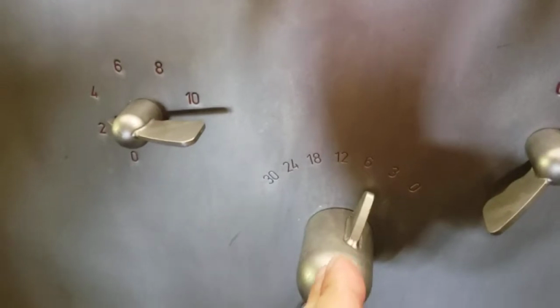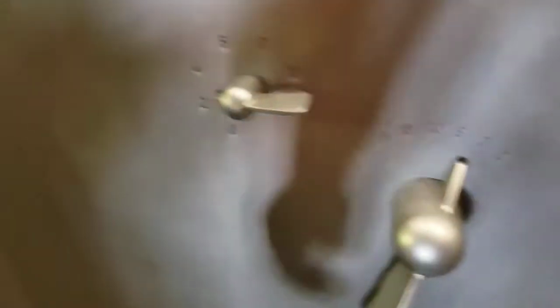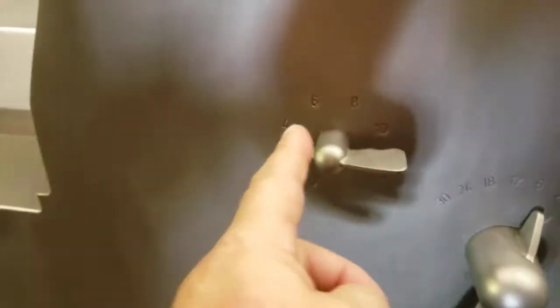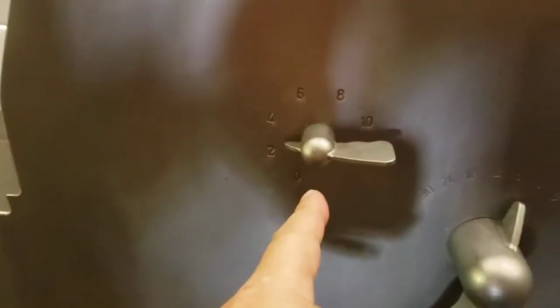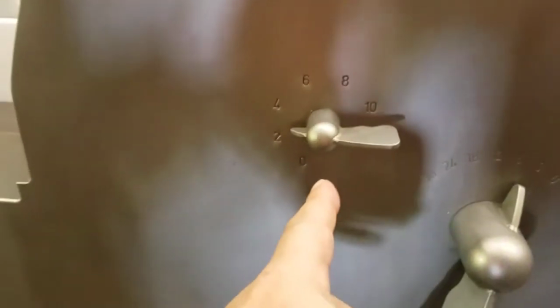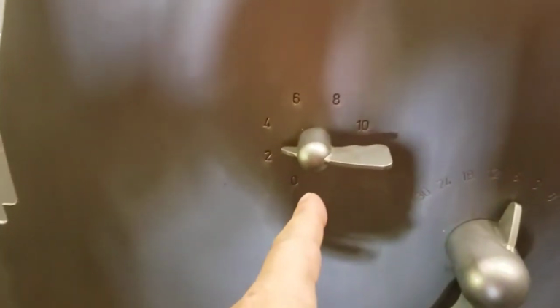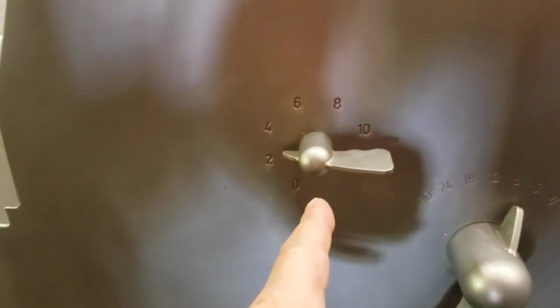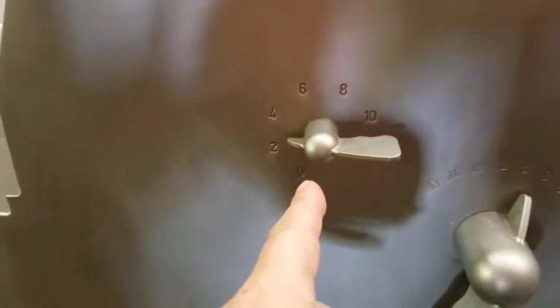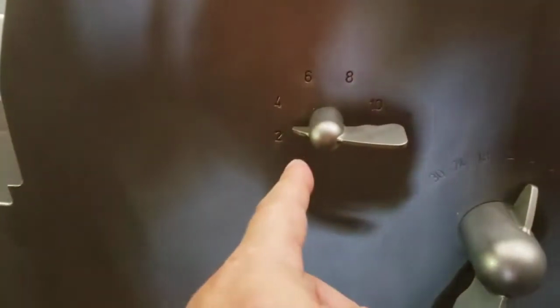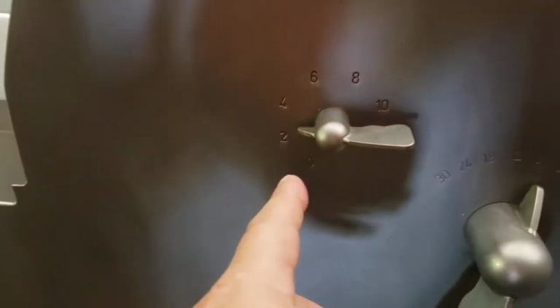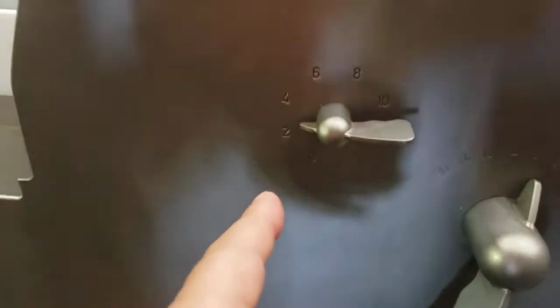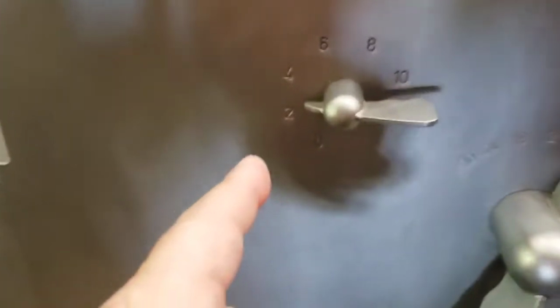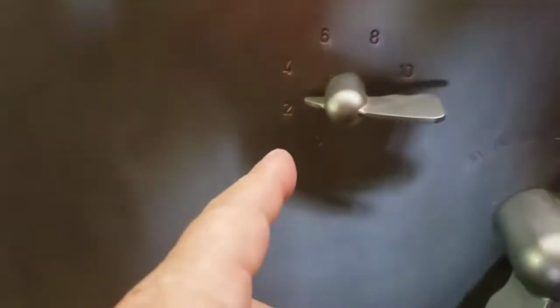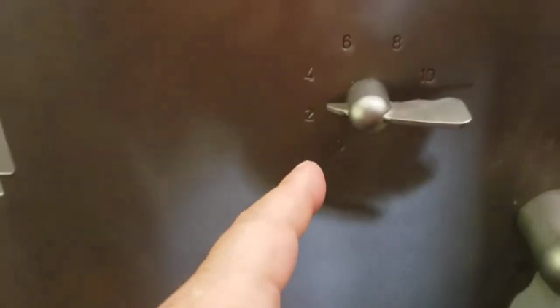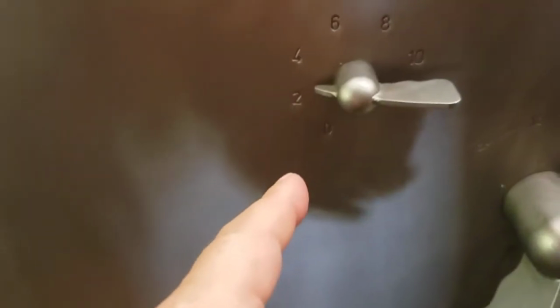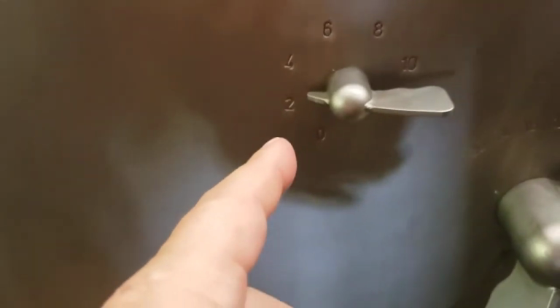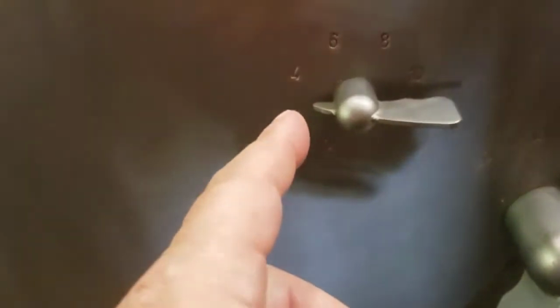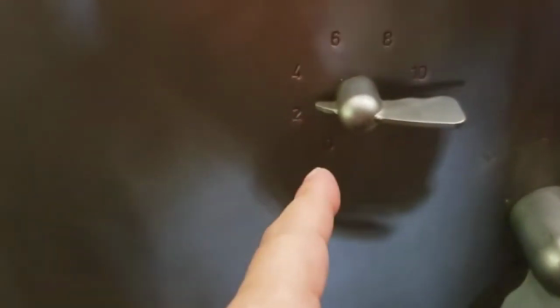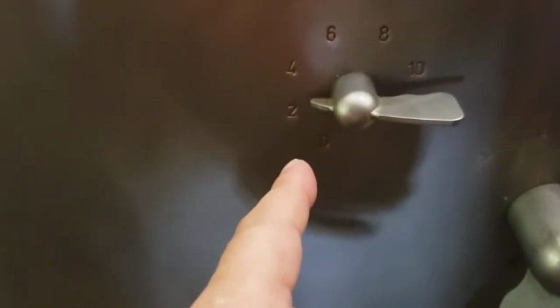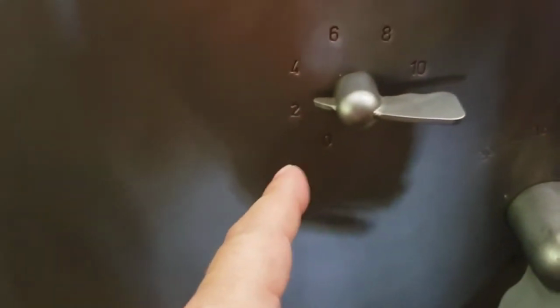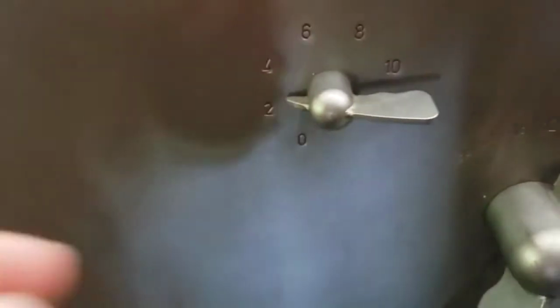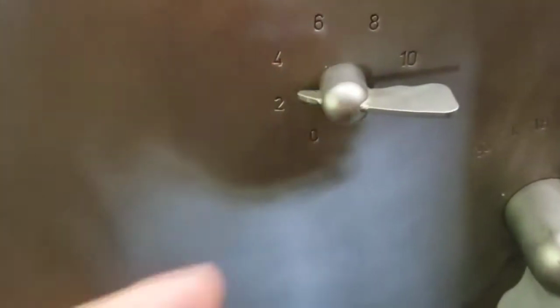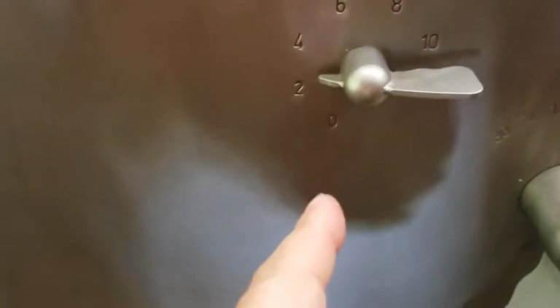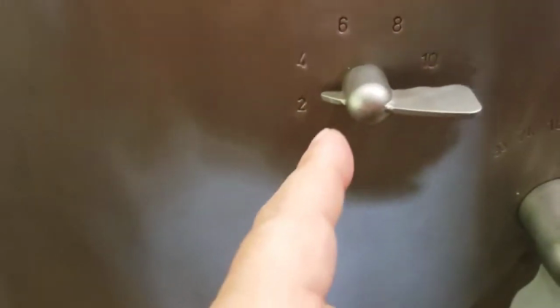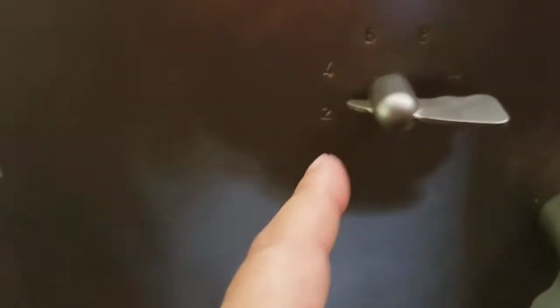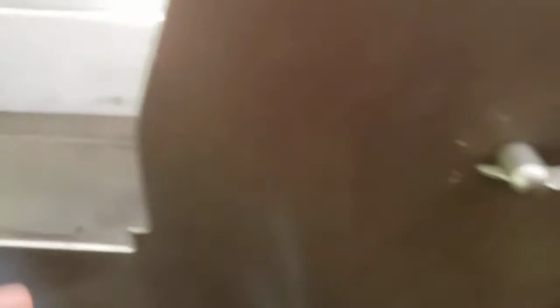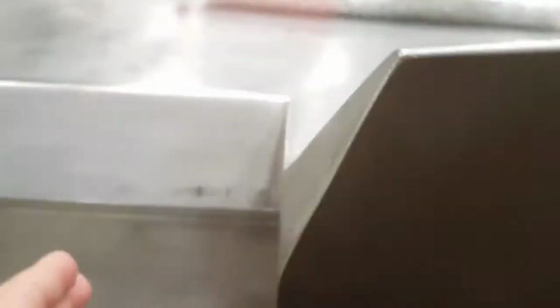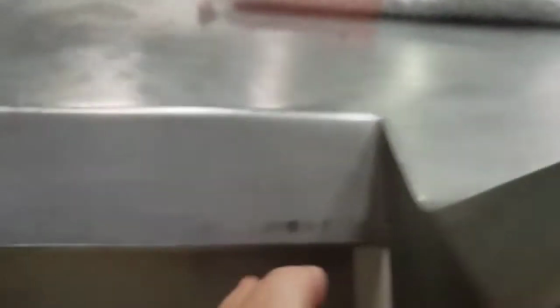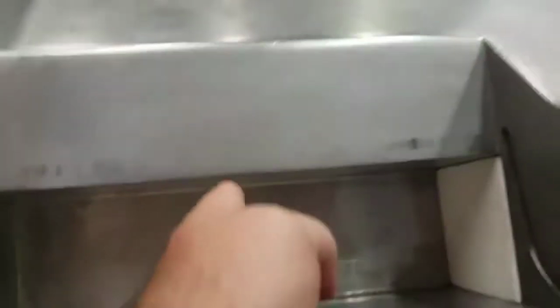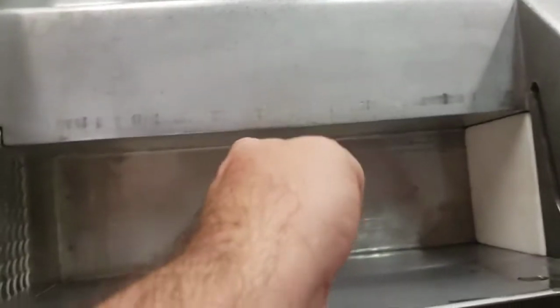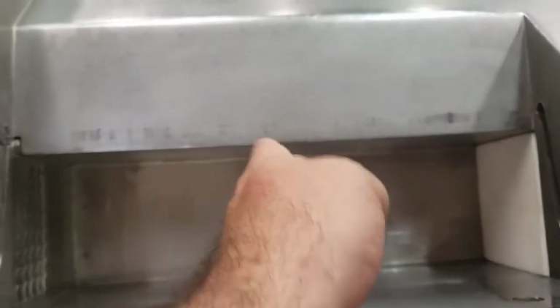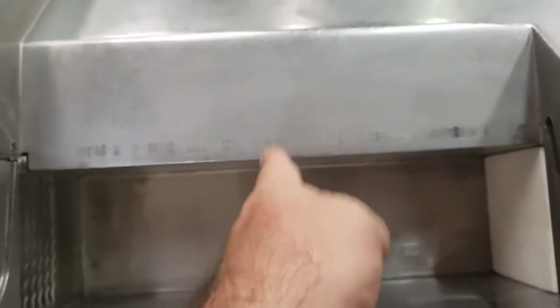This controller here controls the pressure. For example, if there is product halfway in, the shaft will start really quick and then when it feels the product, that's when the pressure starts.